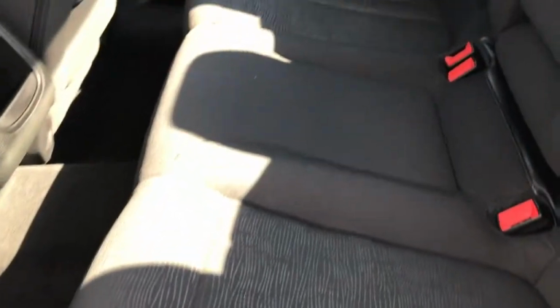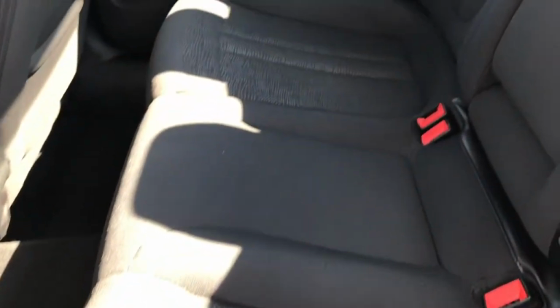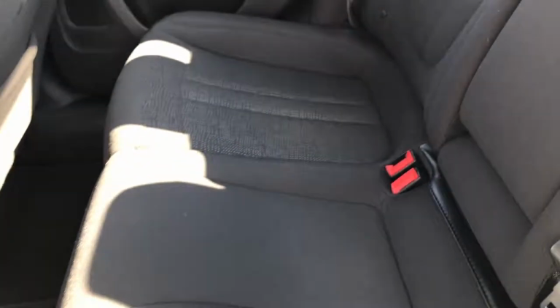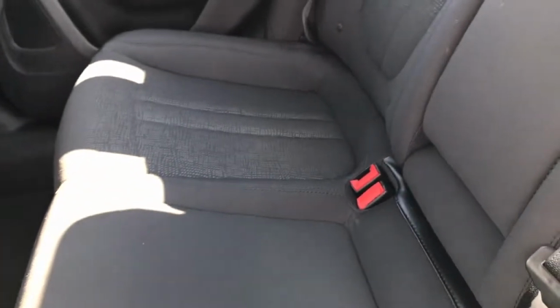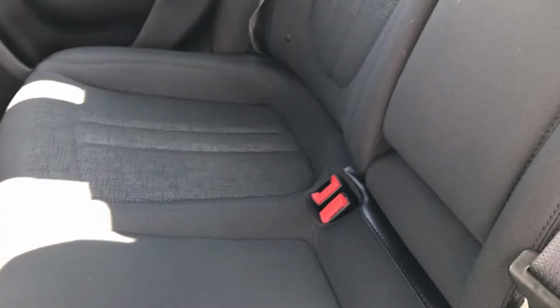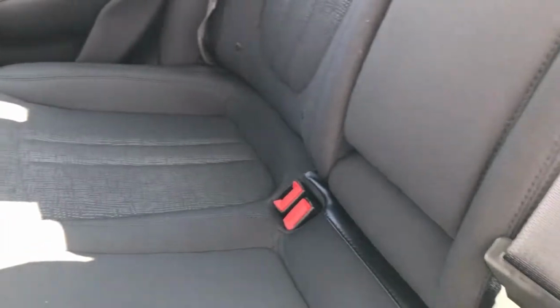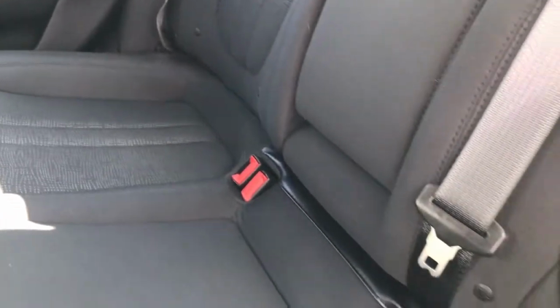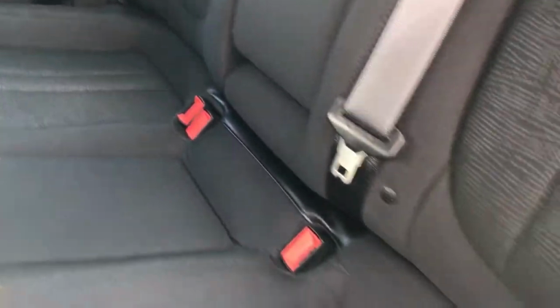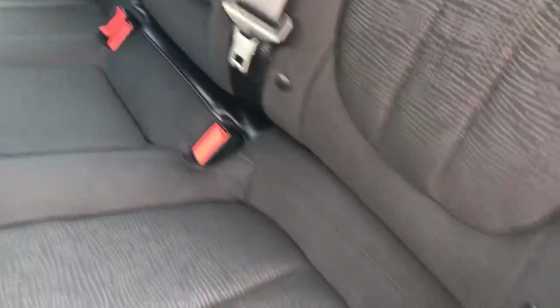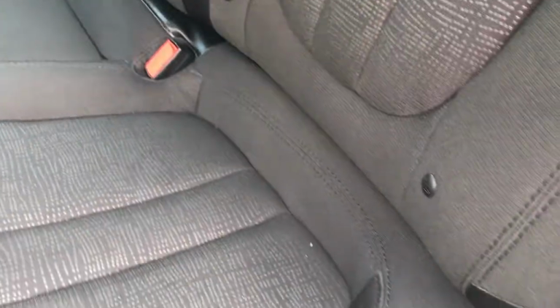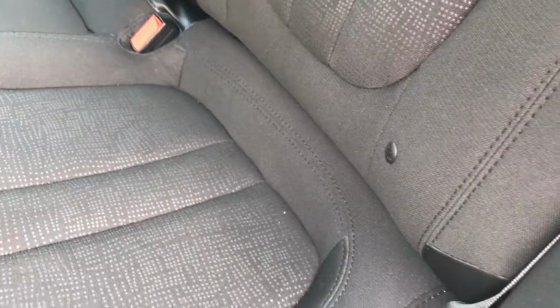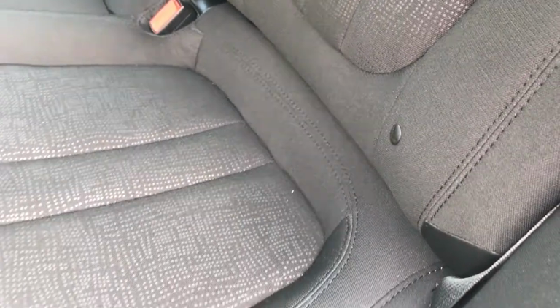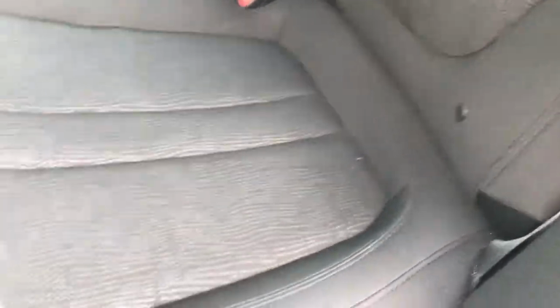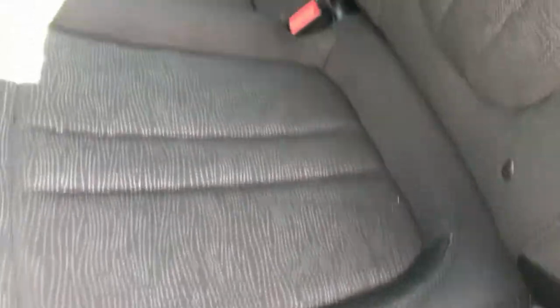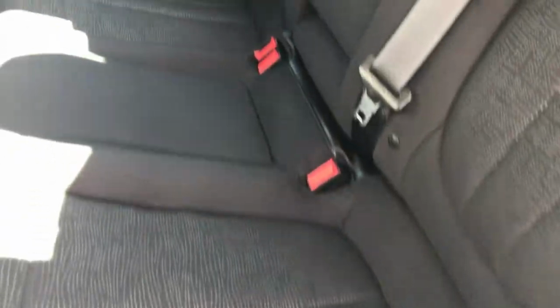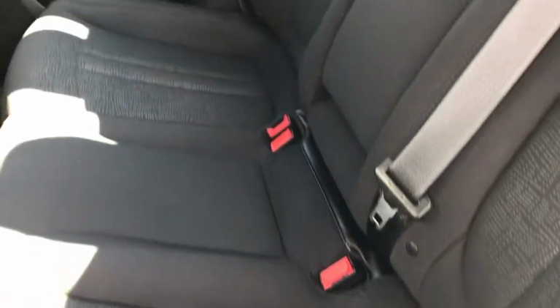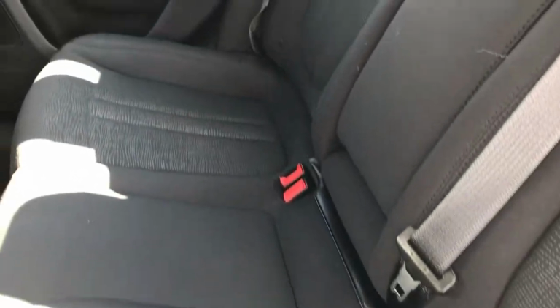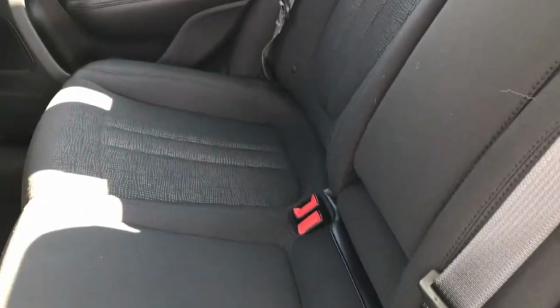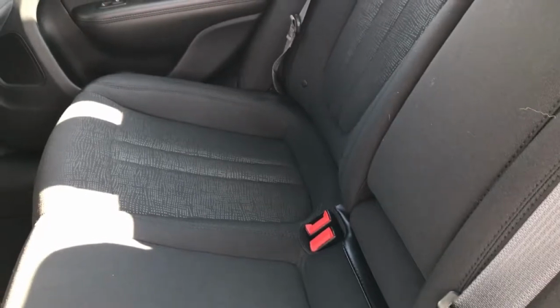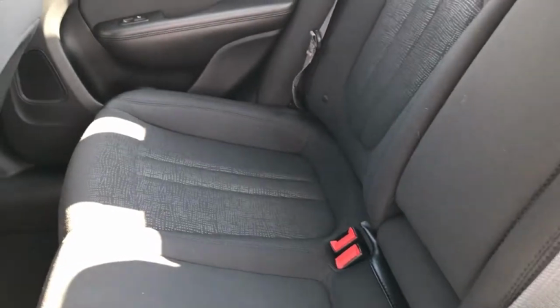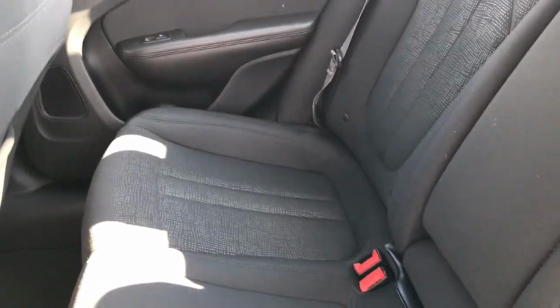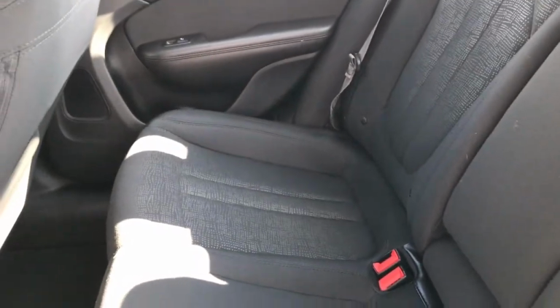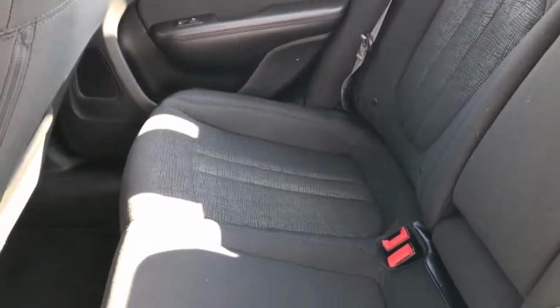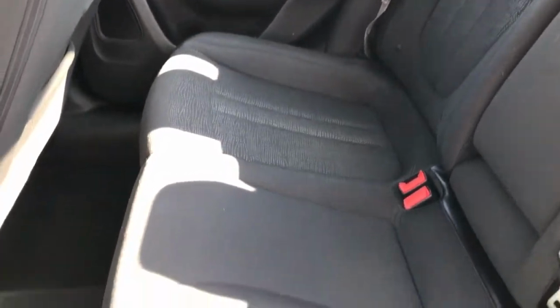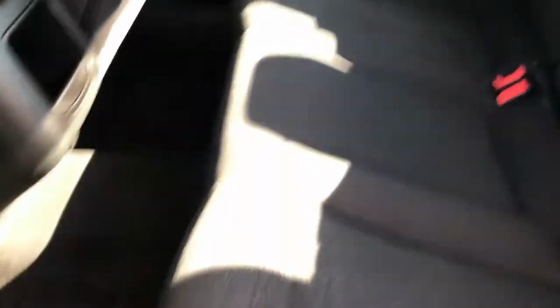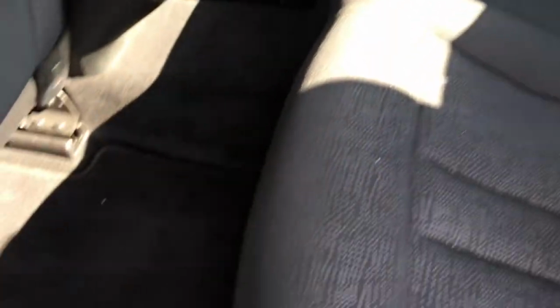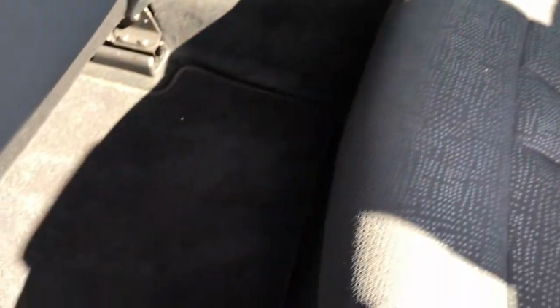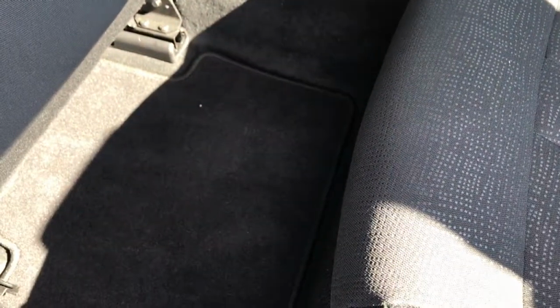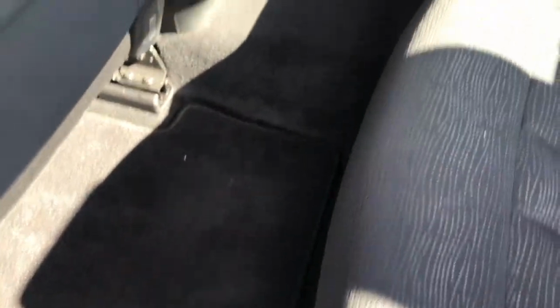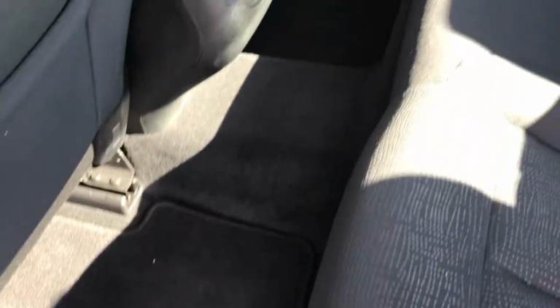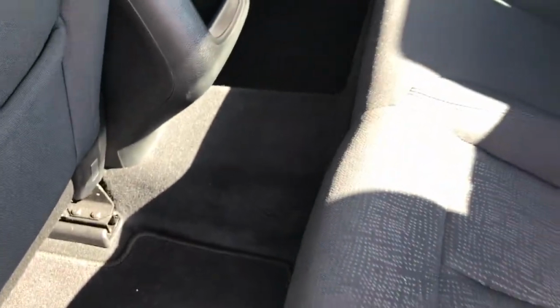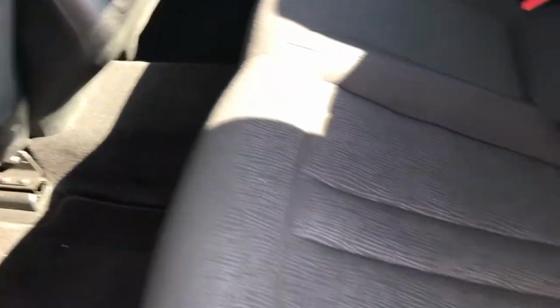Back seats are very clean as well. It does have the LATCH child safety system. They've made these seats more contoured than the previous versions of the 200 — a lot more comfortable back here.